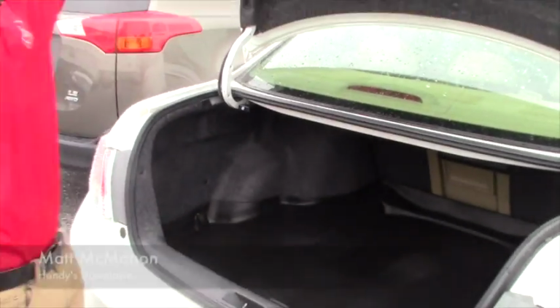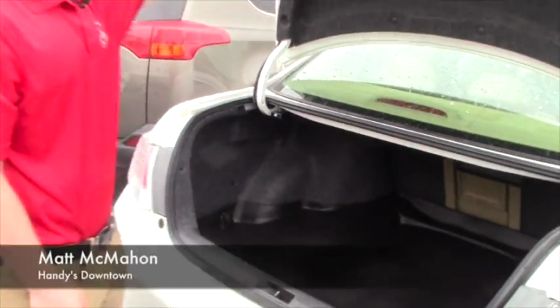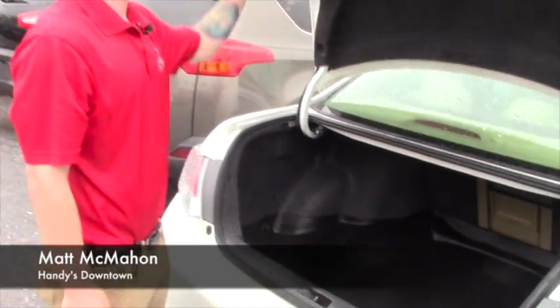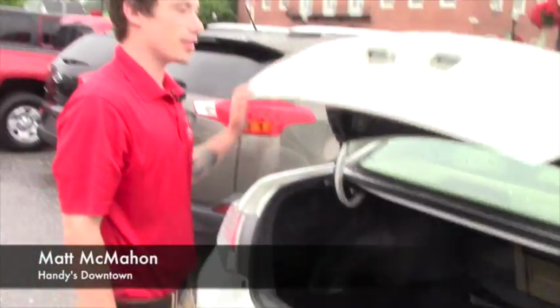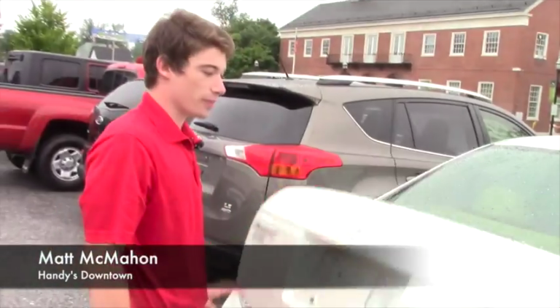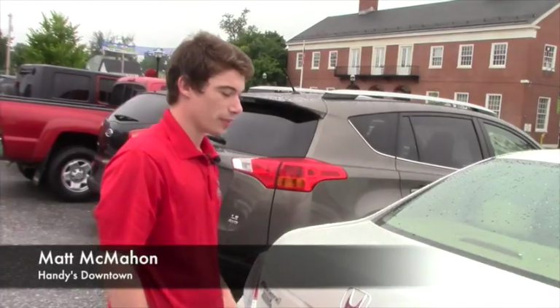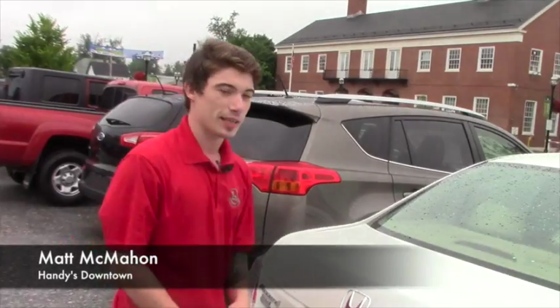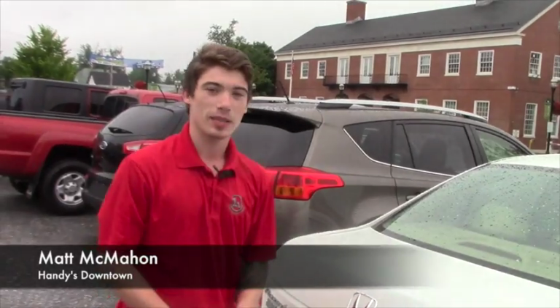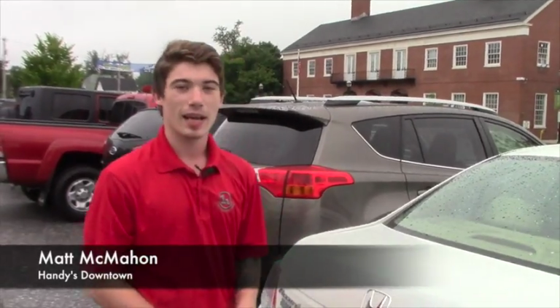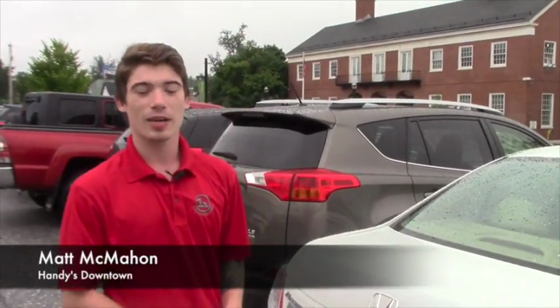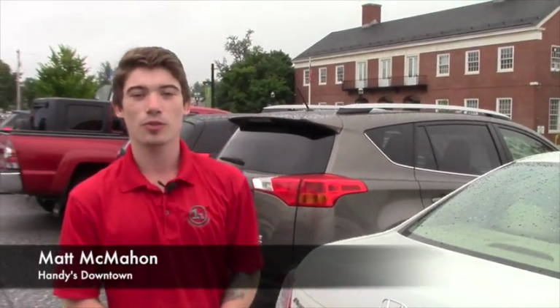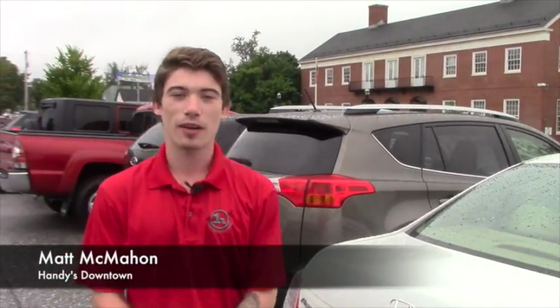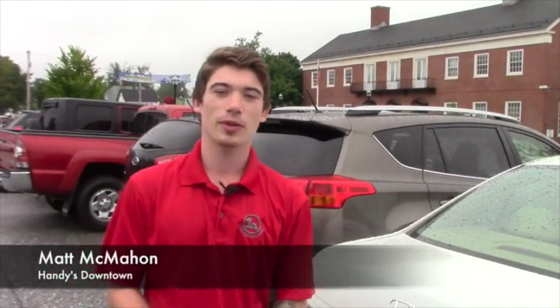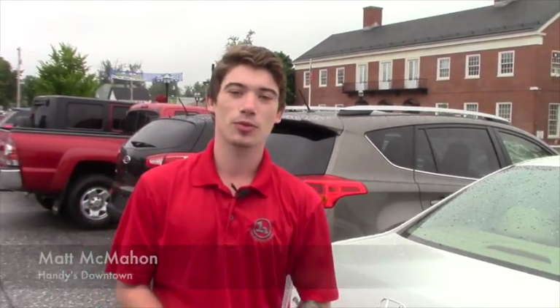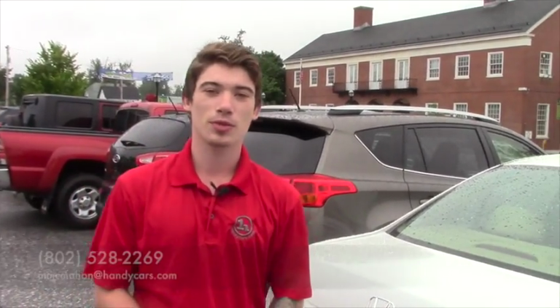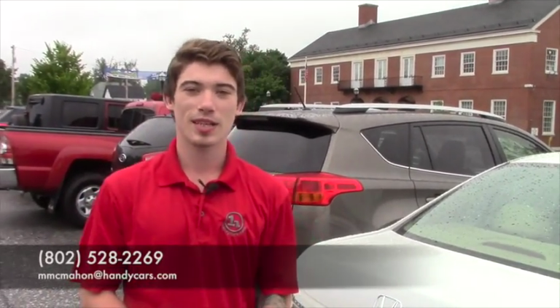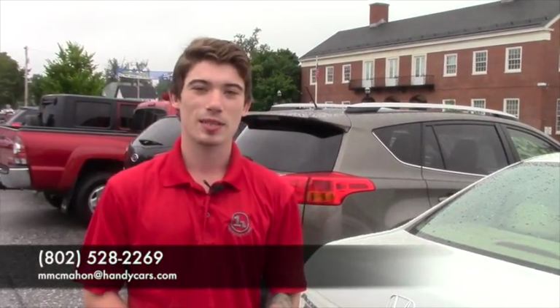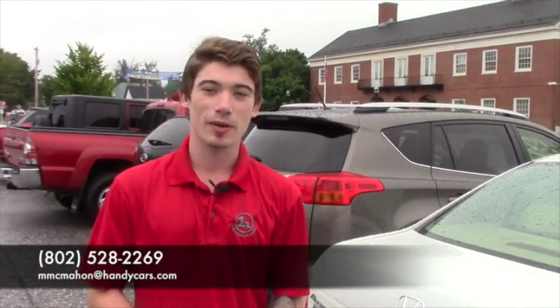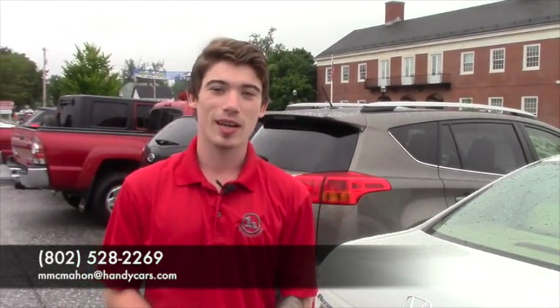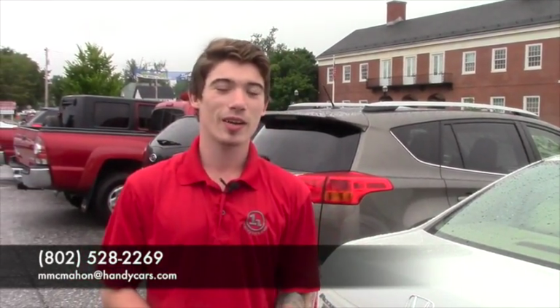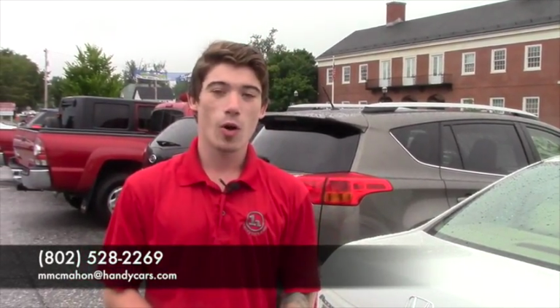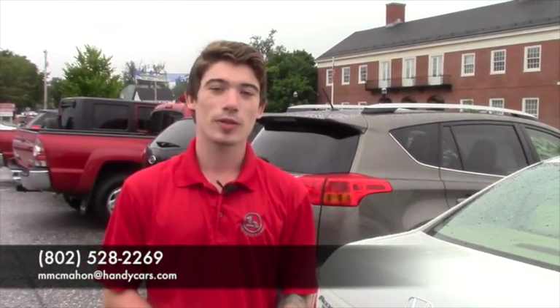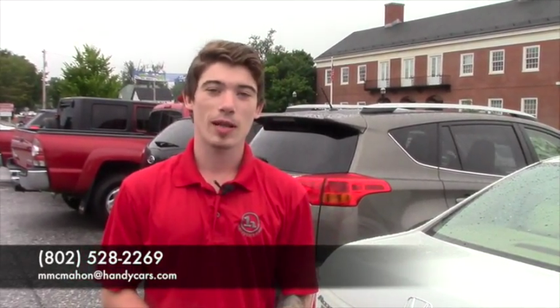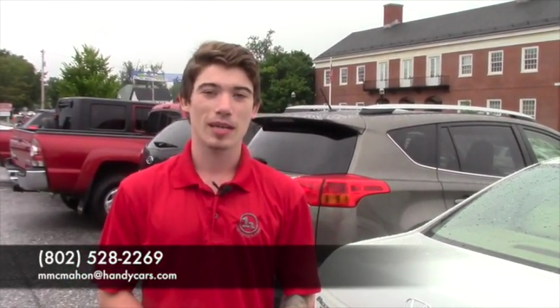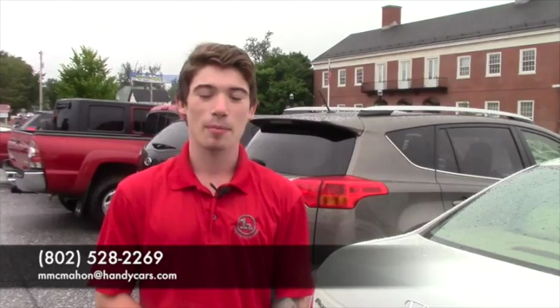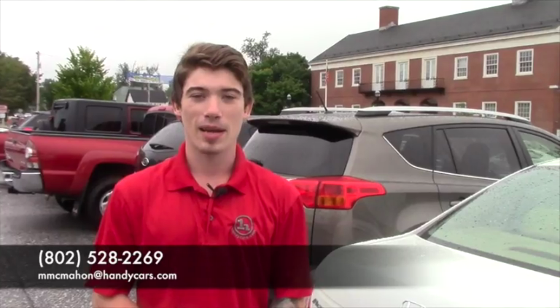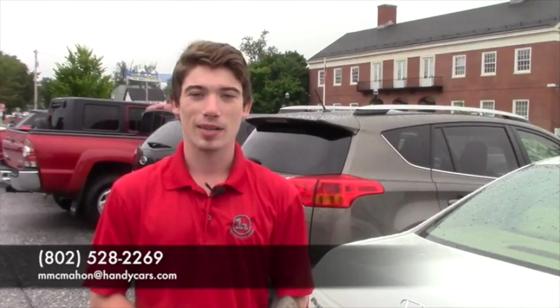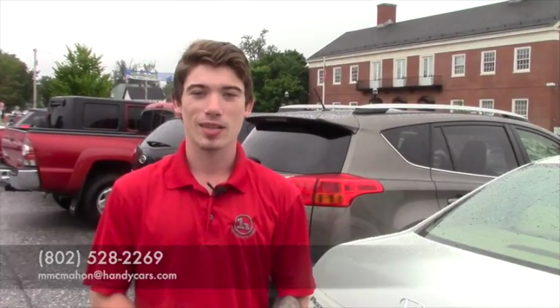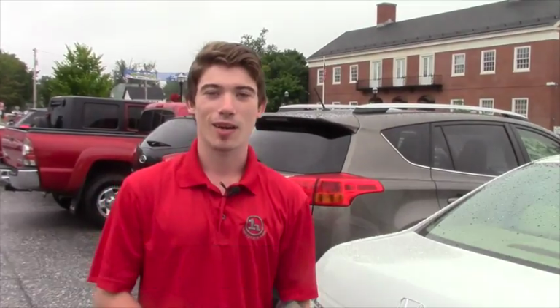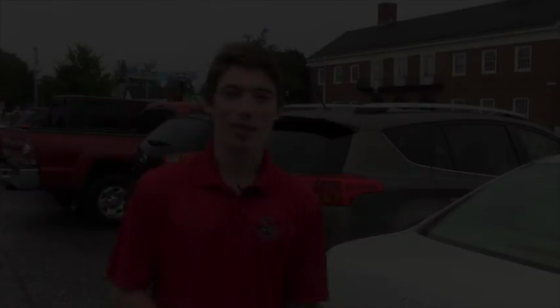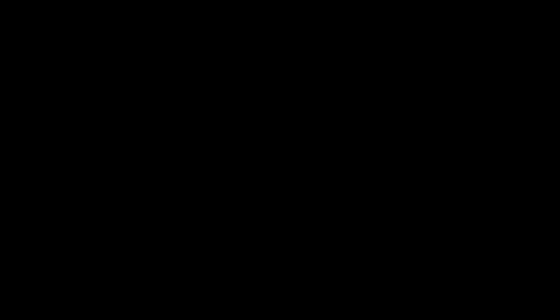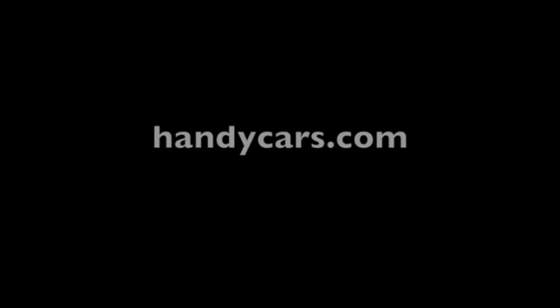If this is something that you're interested in, feel free to reach out to me at 802-528-2269 — that's my direct line. Or you can email me at mcmahon@handycars.com. Thanks, have a great day.